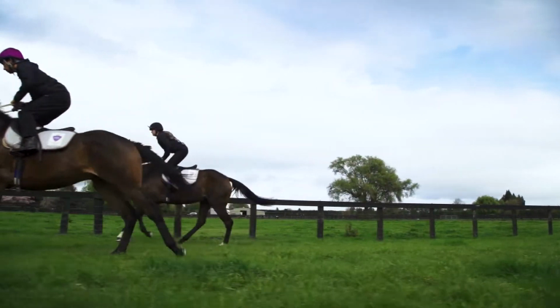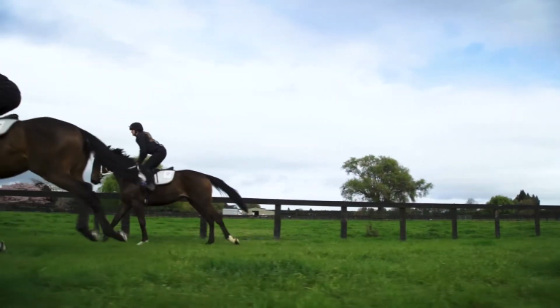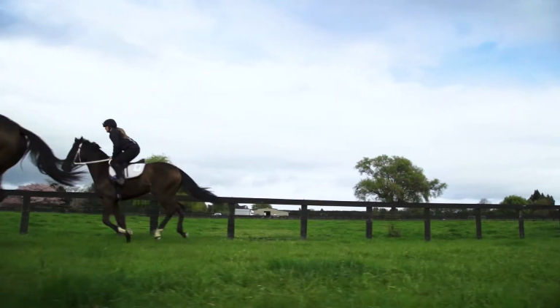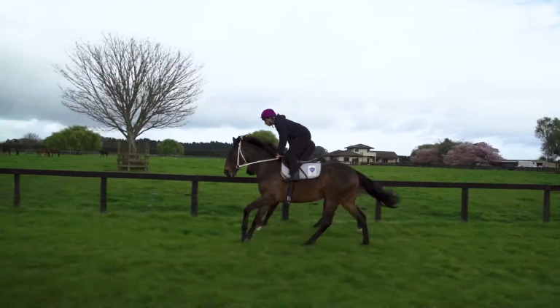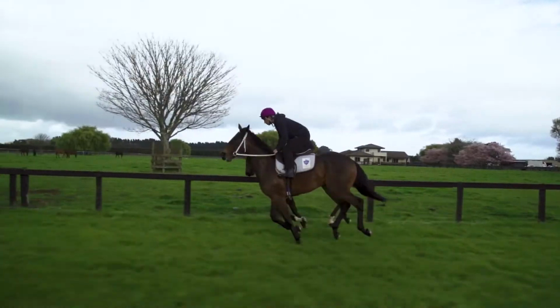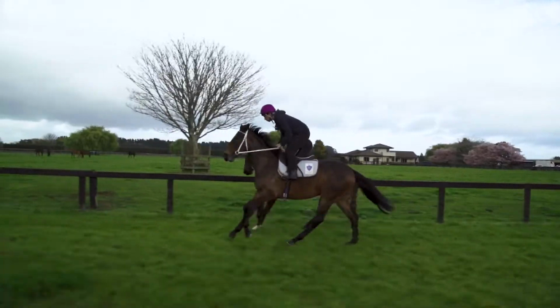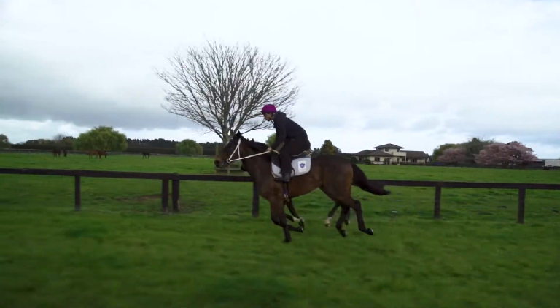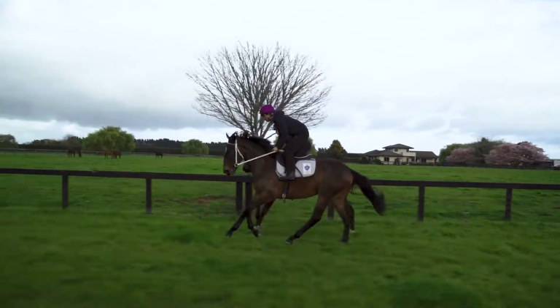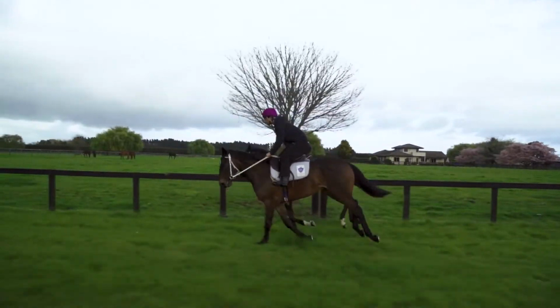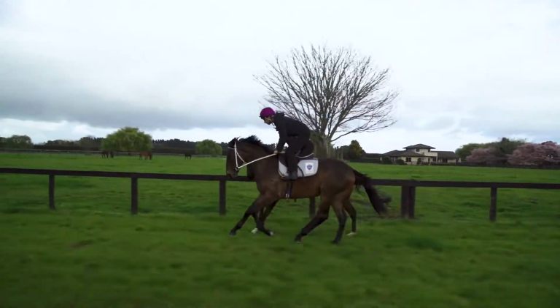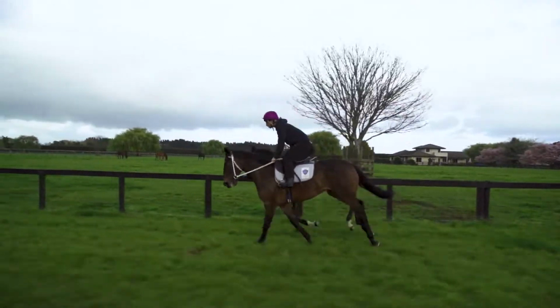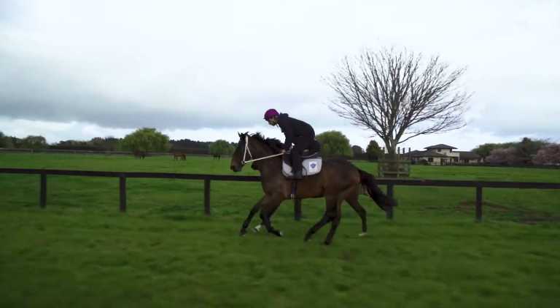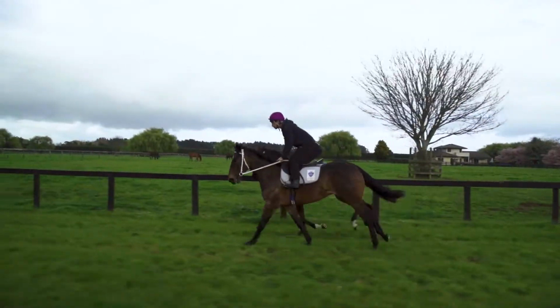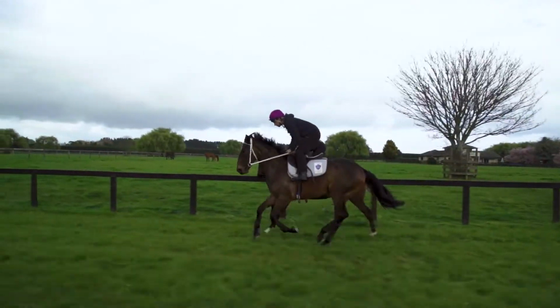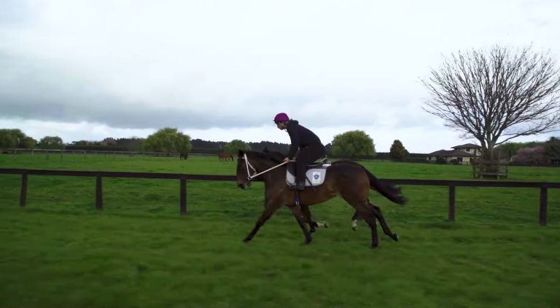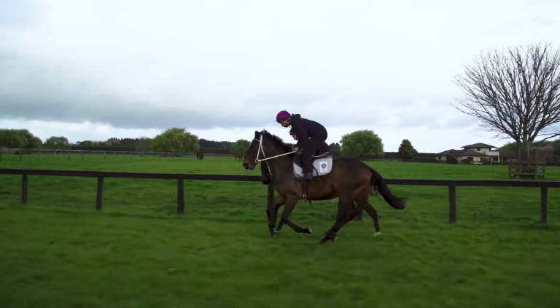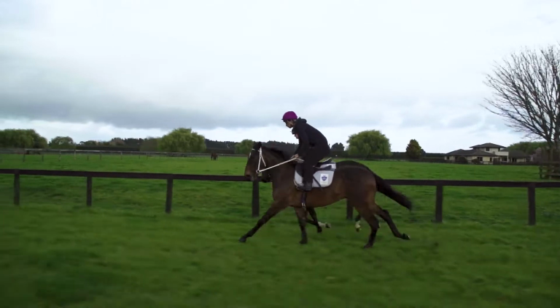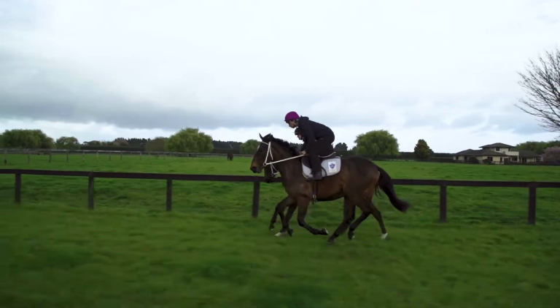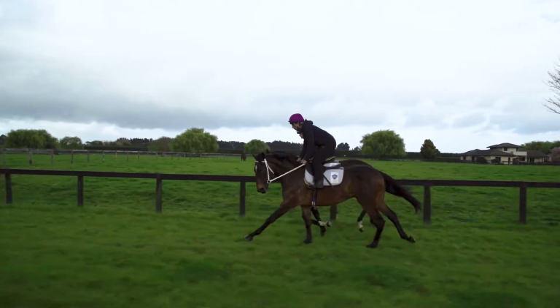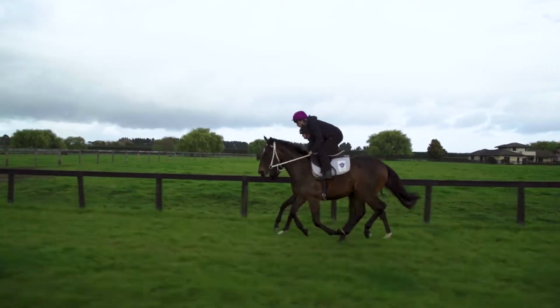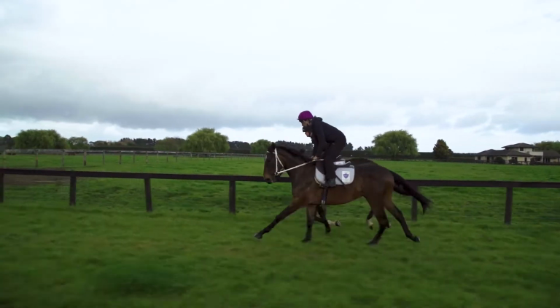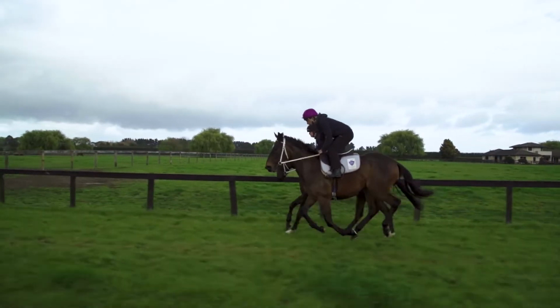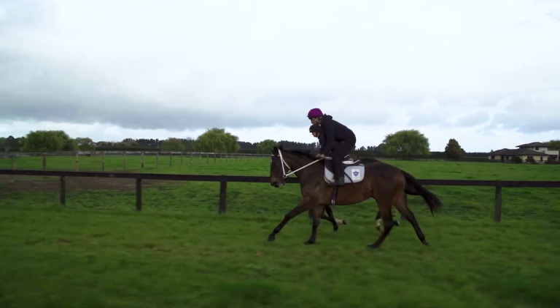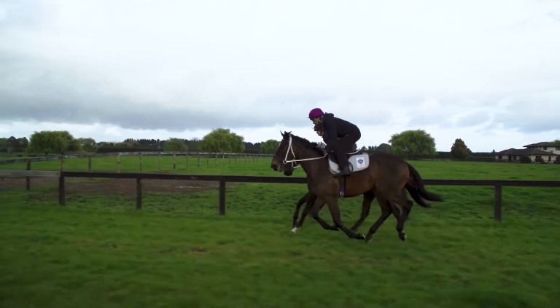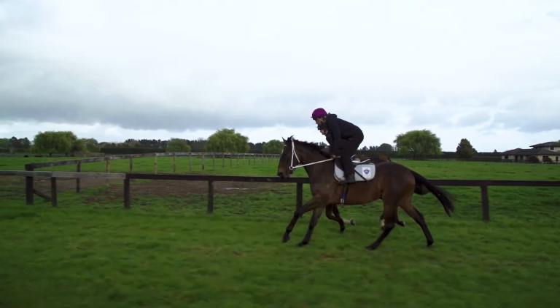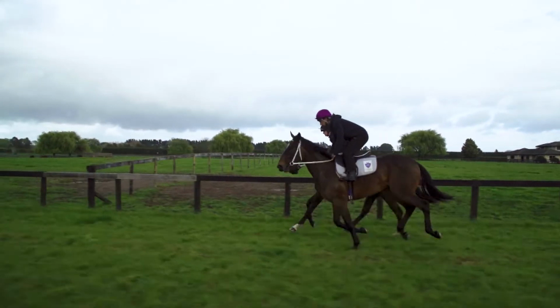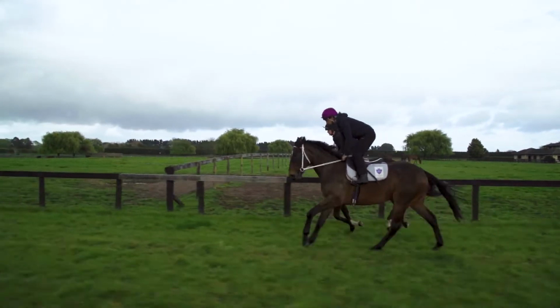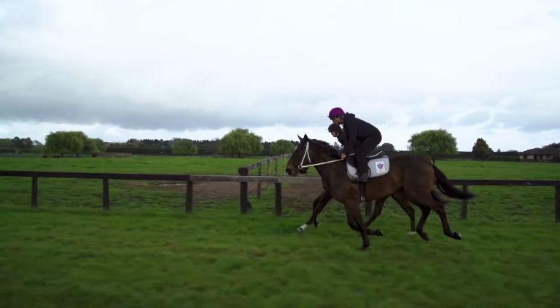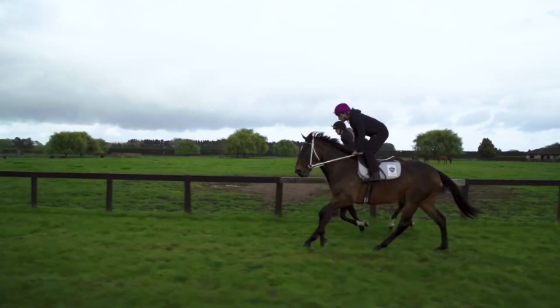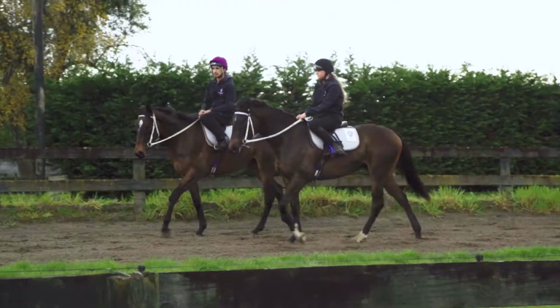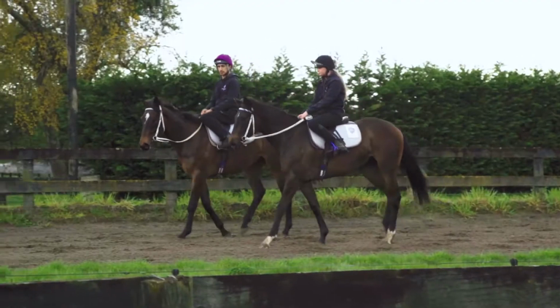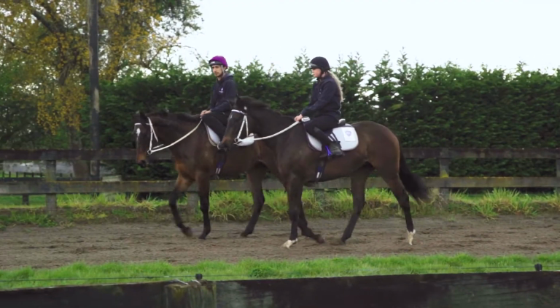On the racetrack. So look, apart from that, I think he's a really good type and a horse that could definitely fit the mould of a derby horse.